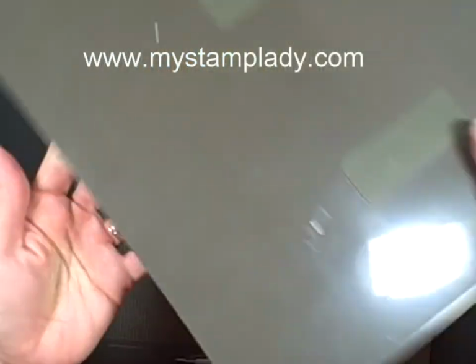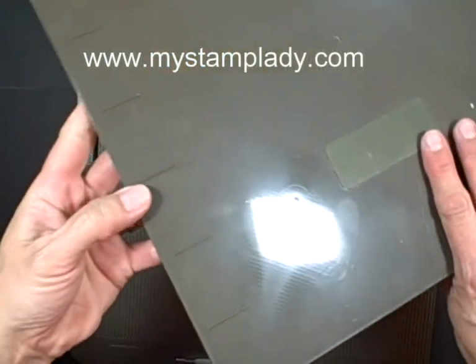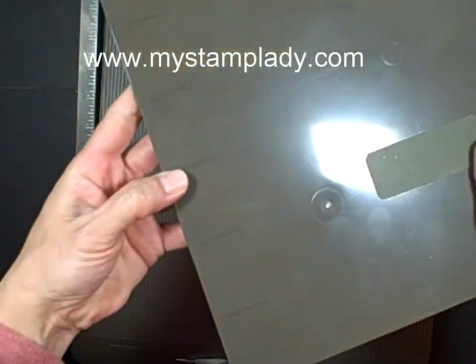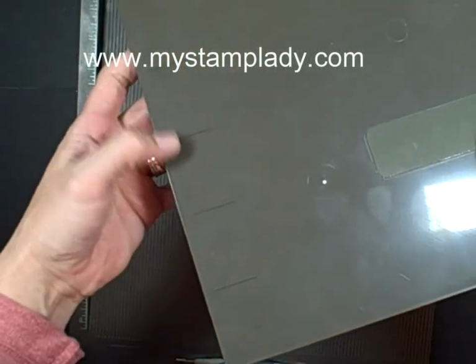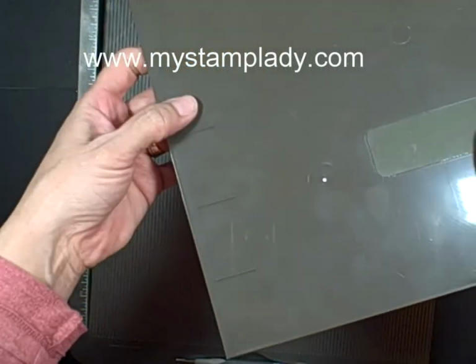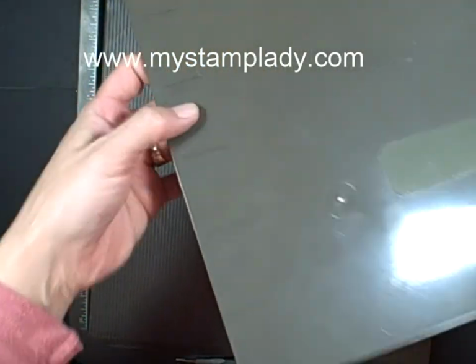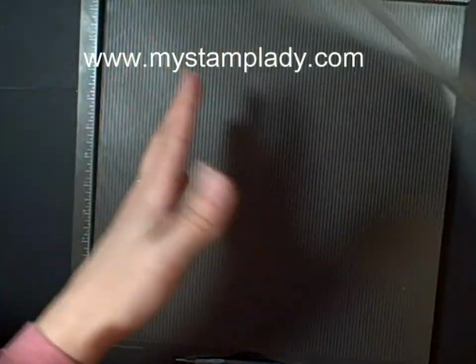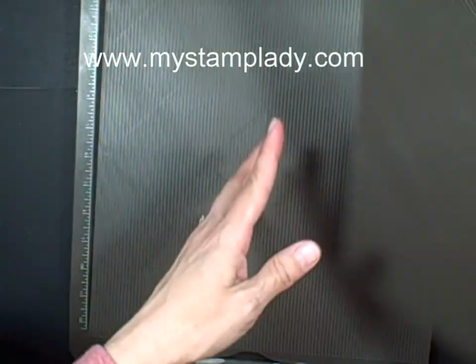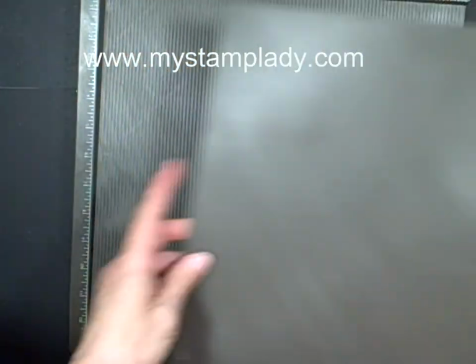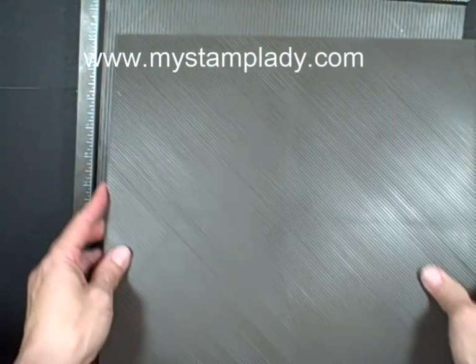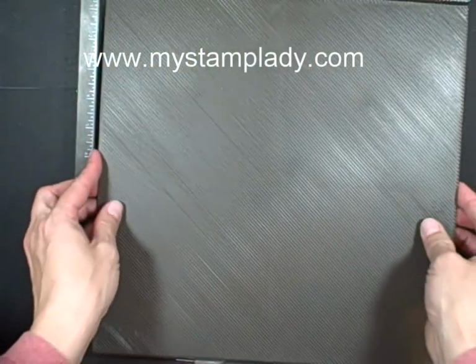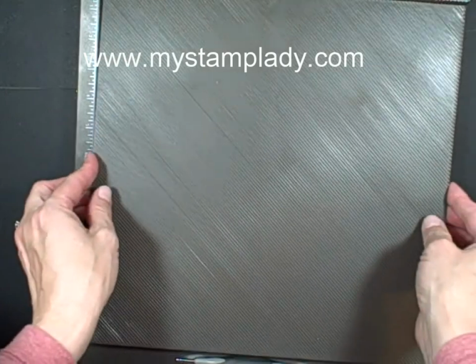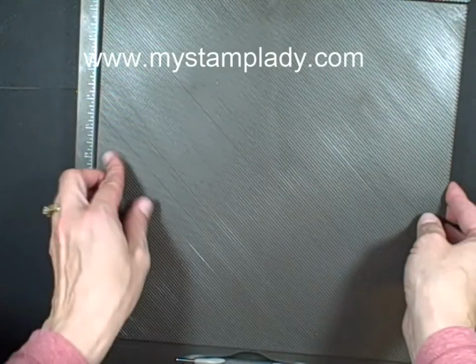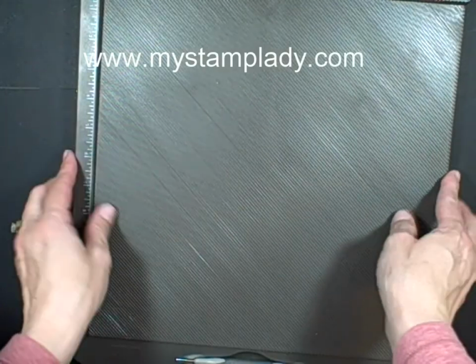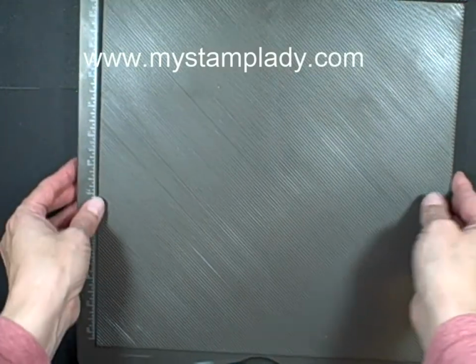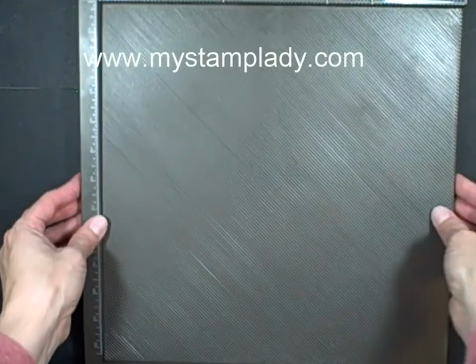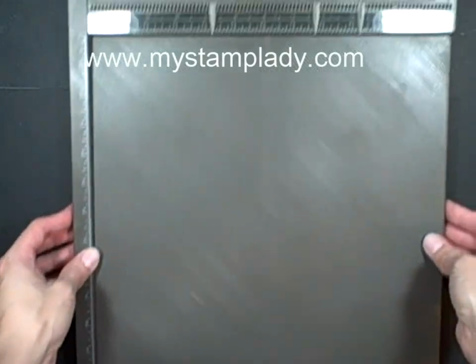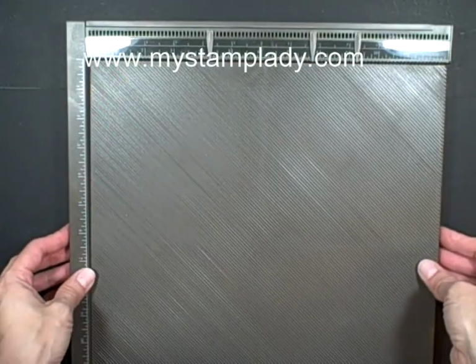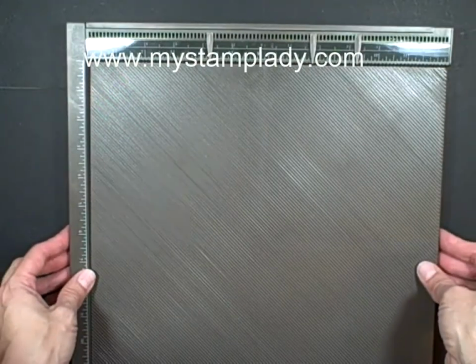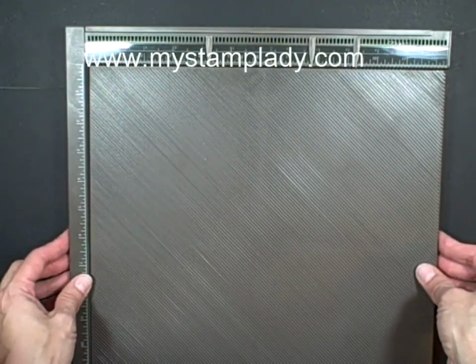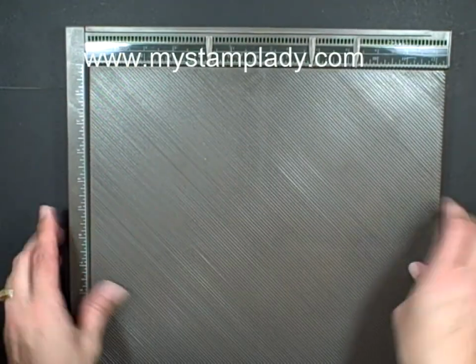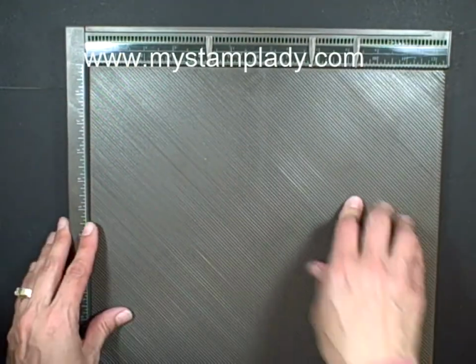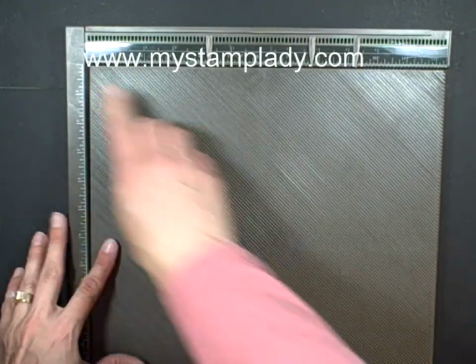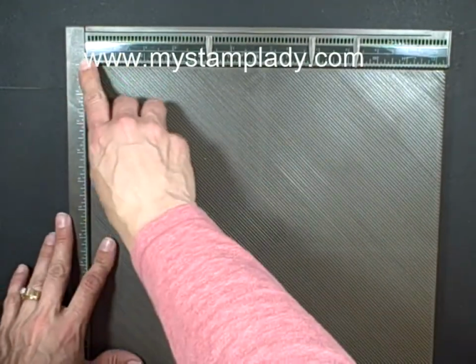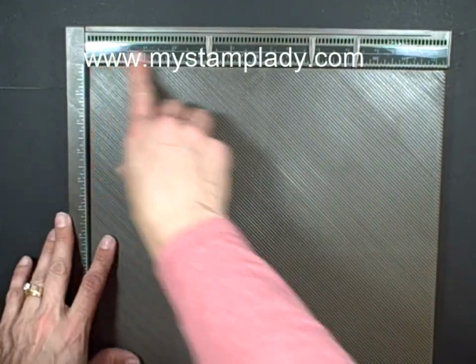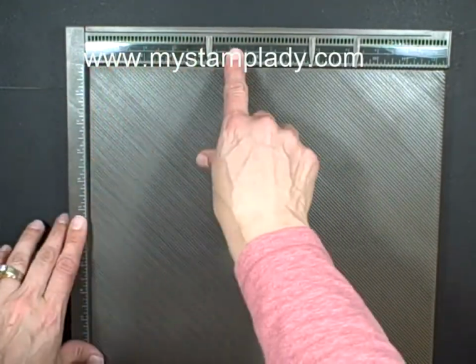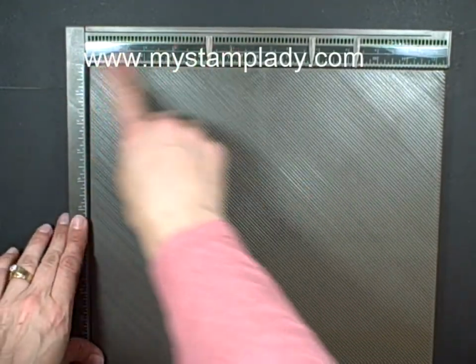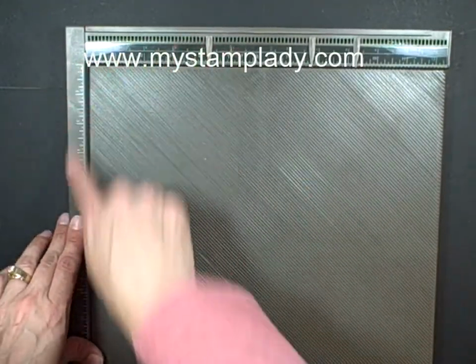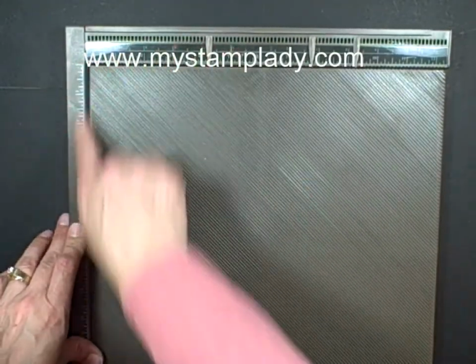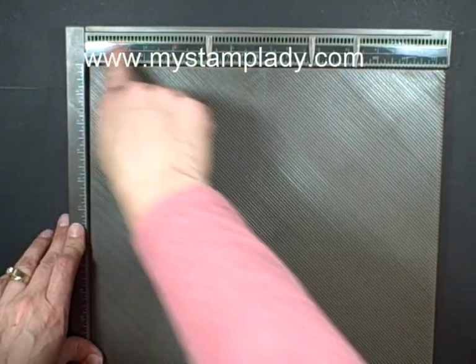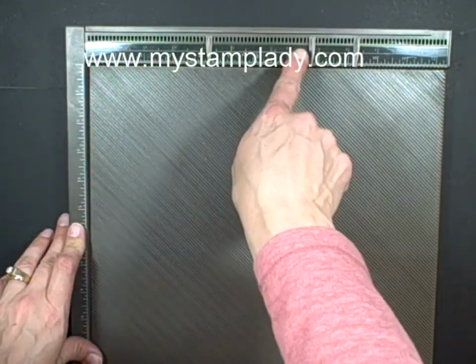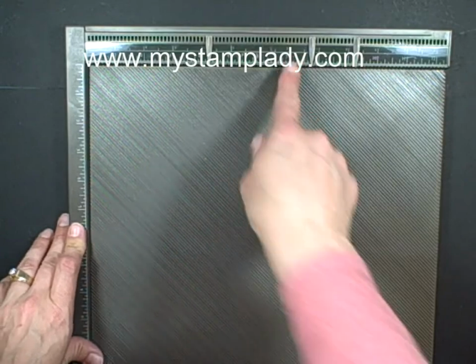Now with the diagonal plate, it has a little arrow, and that's going to tell you which direction to put it in. So now I can use it with my ruler.